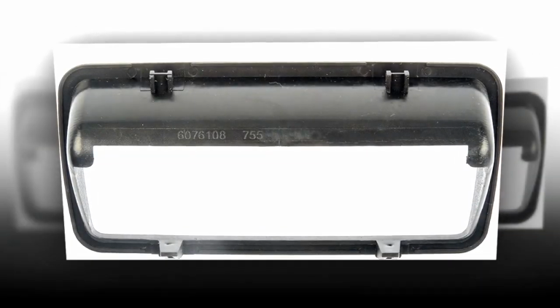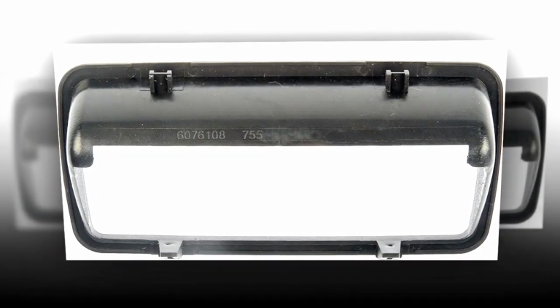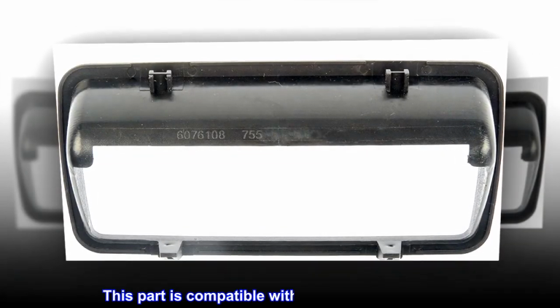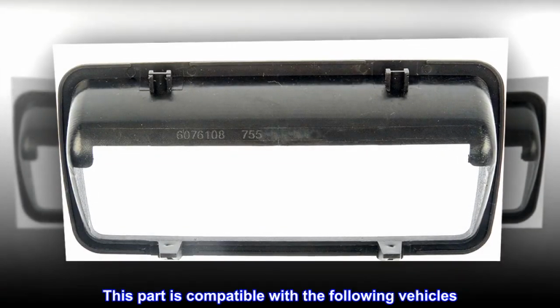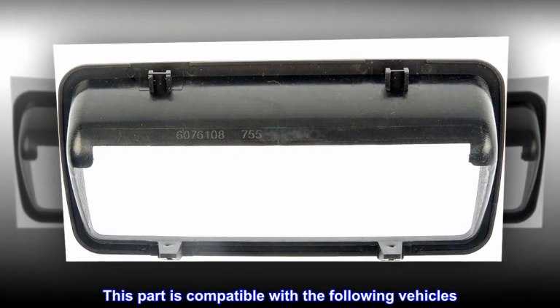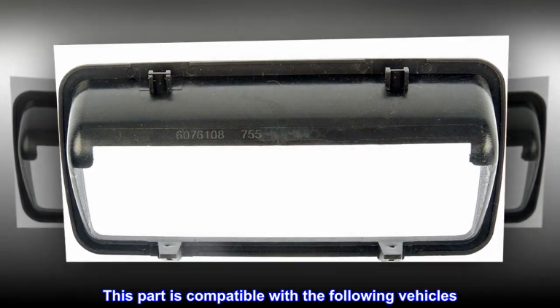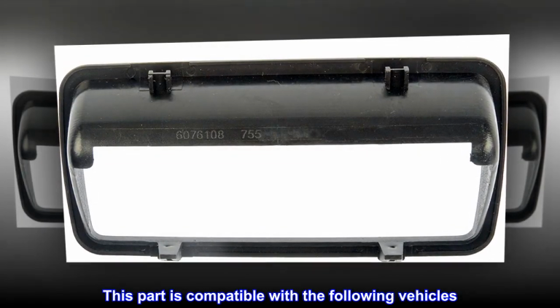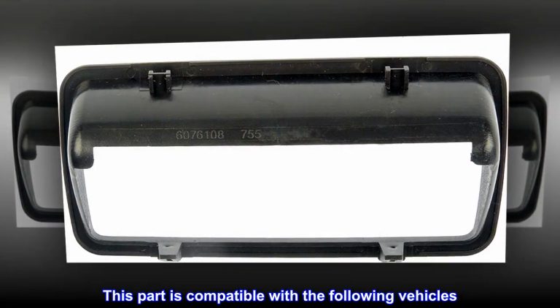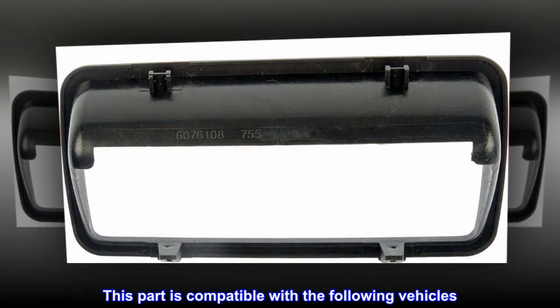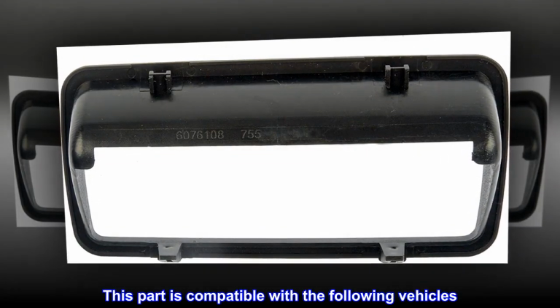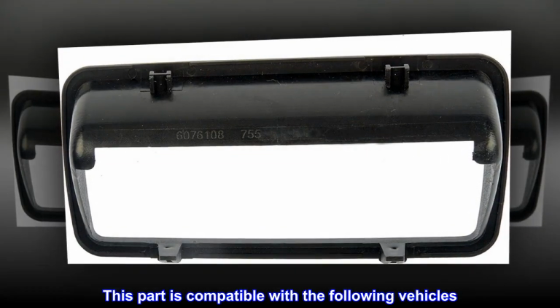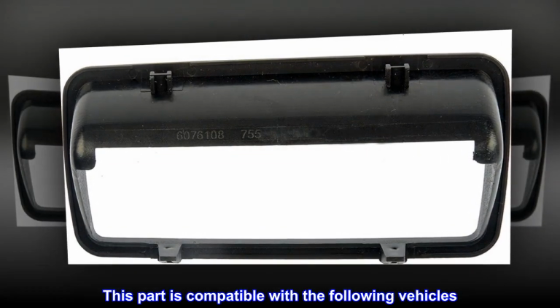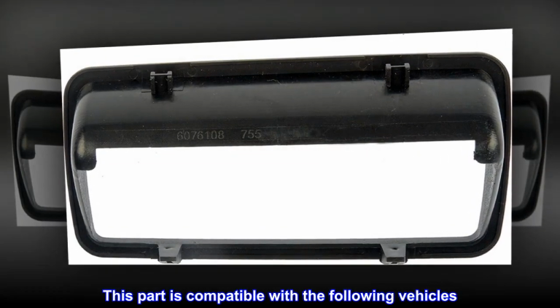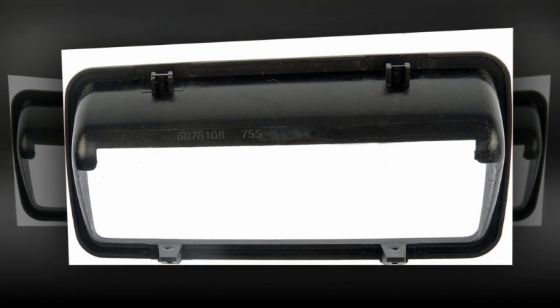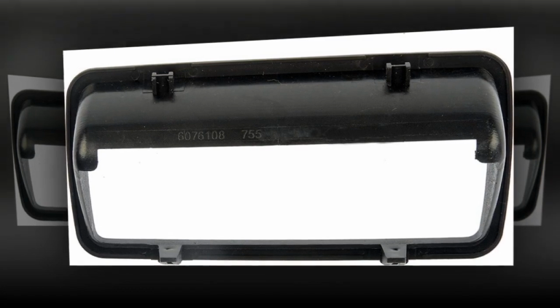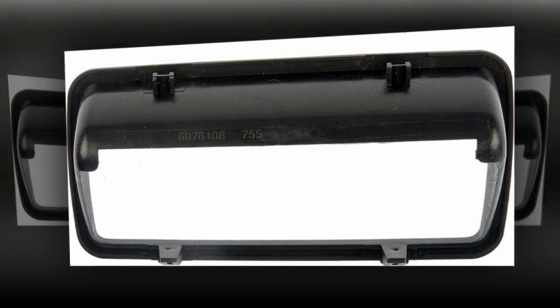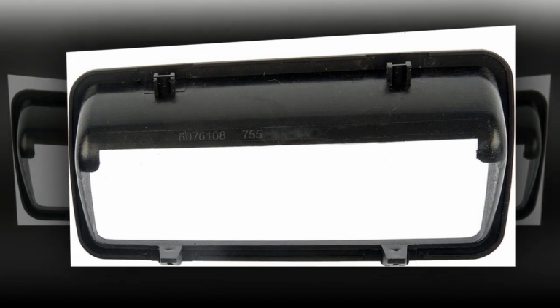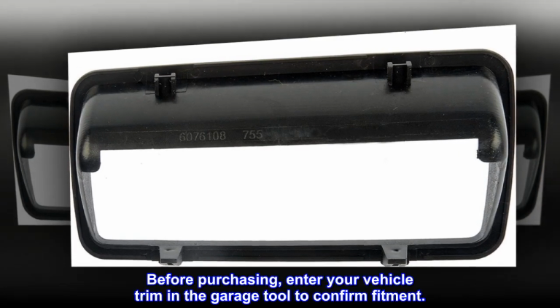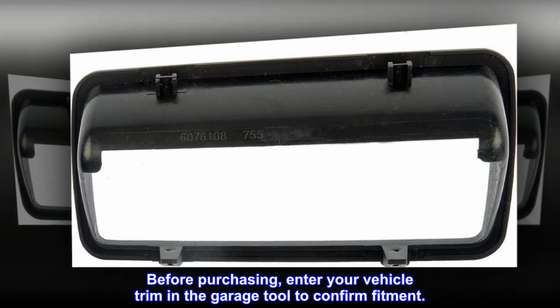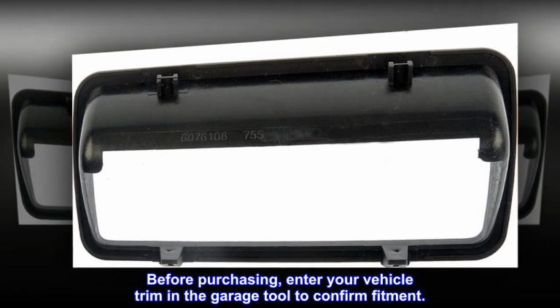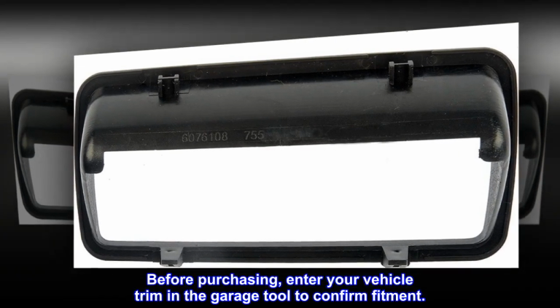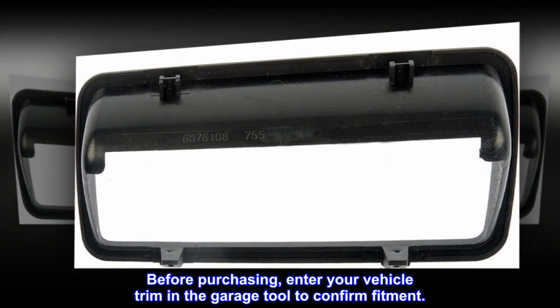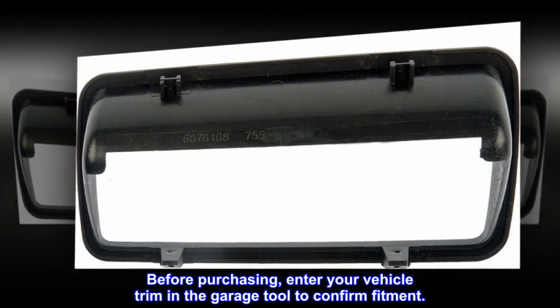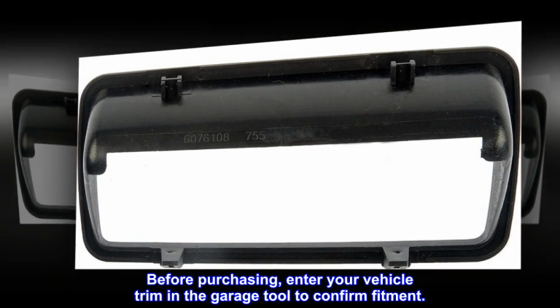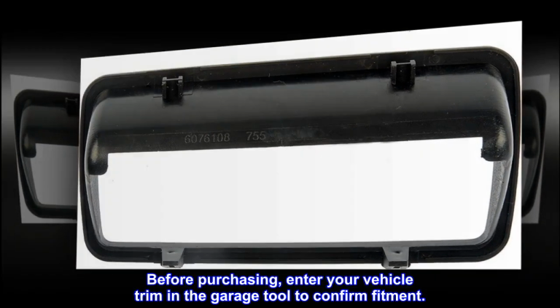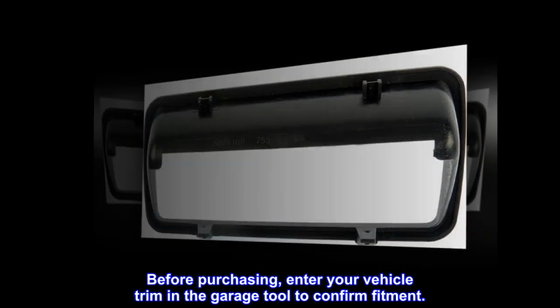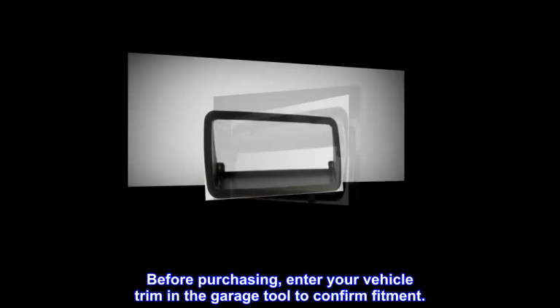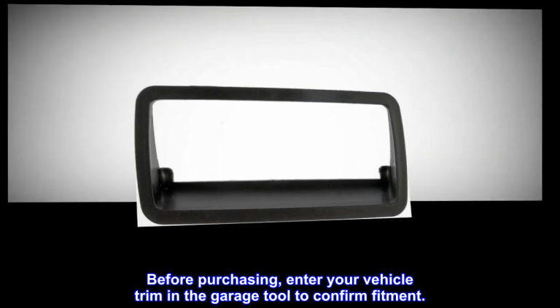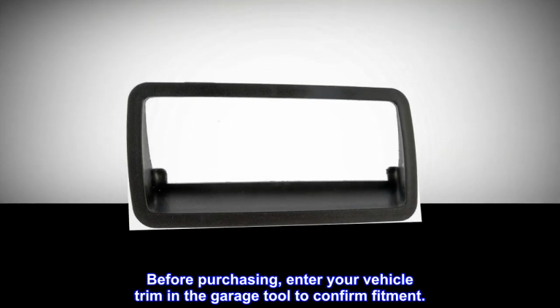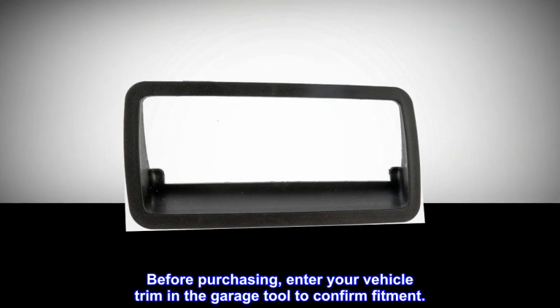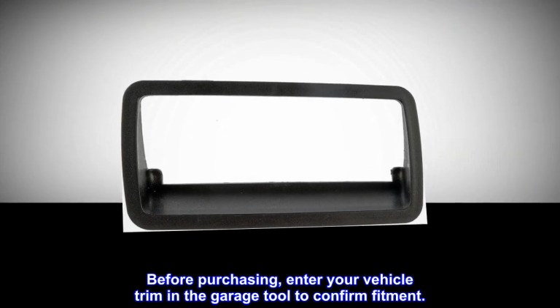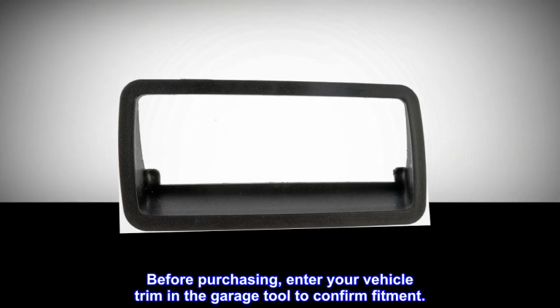This part is compatible with the following vehicles. Before purchasing, enter your vehicle trim in the garage tool to confirm fitment.